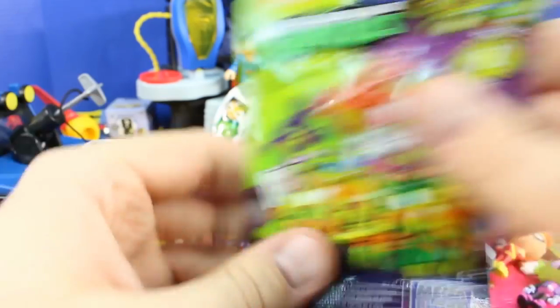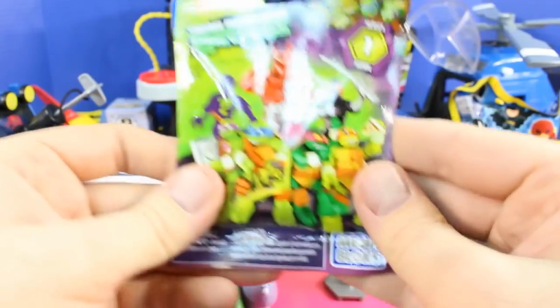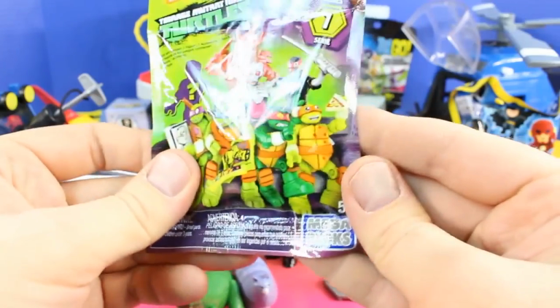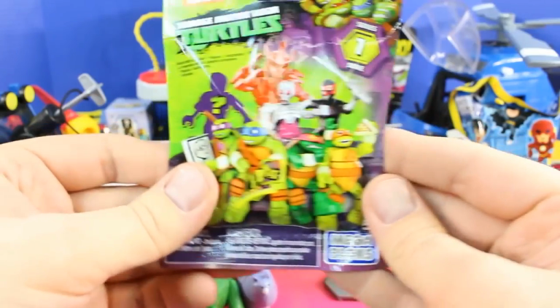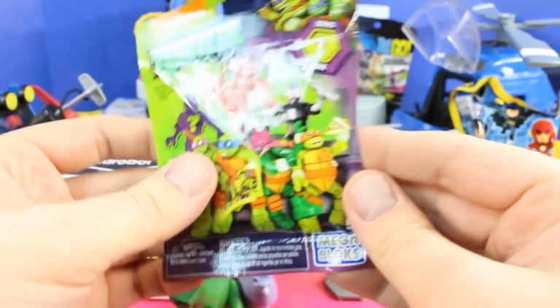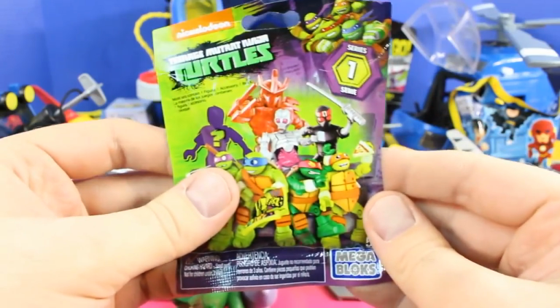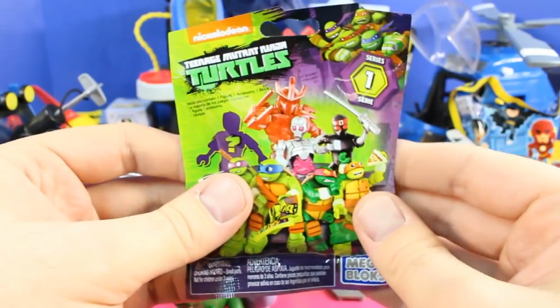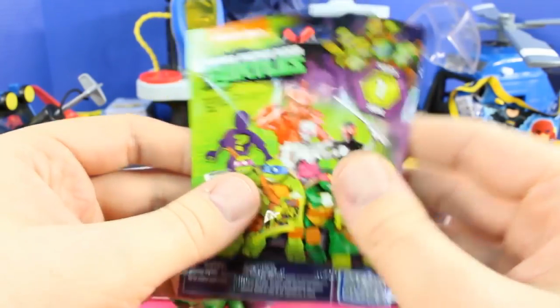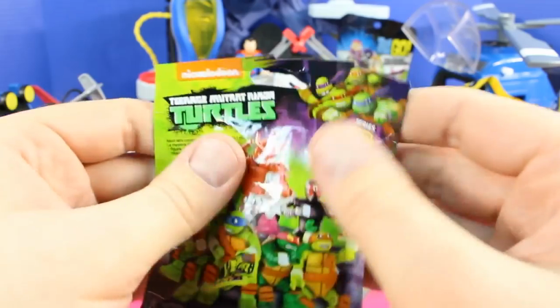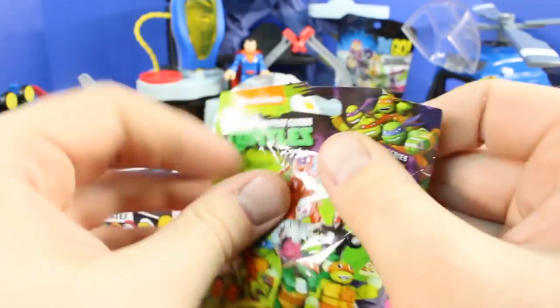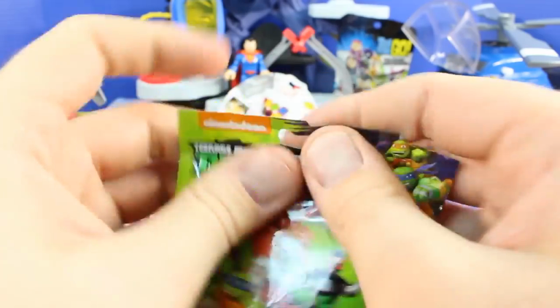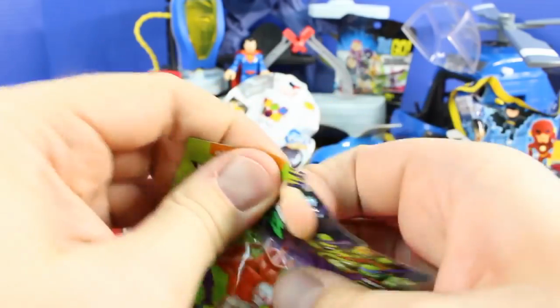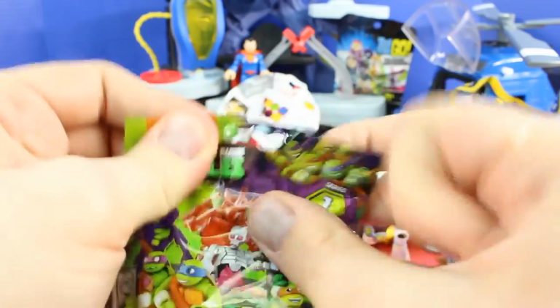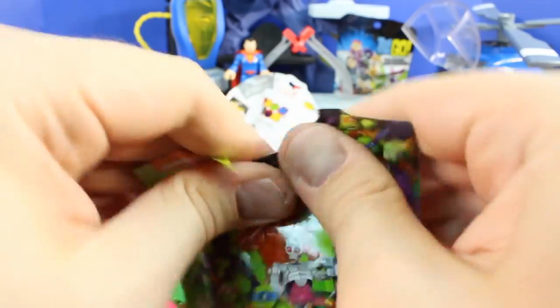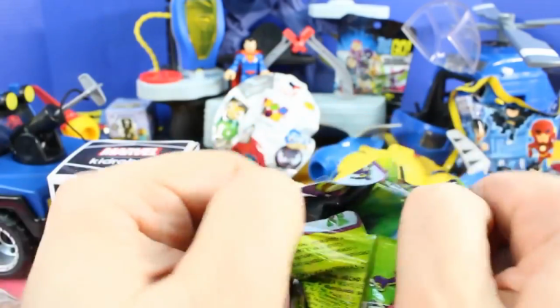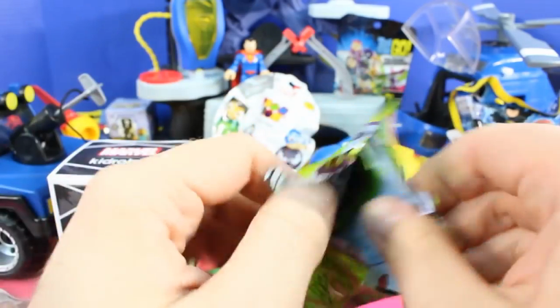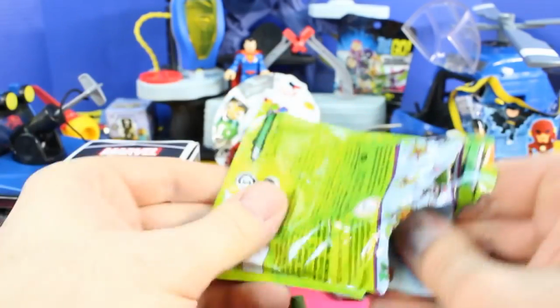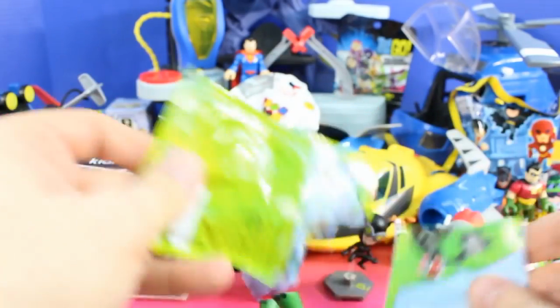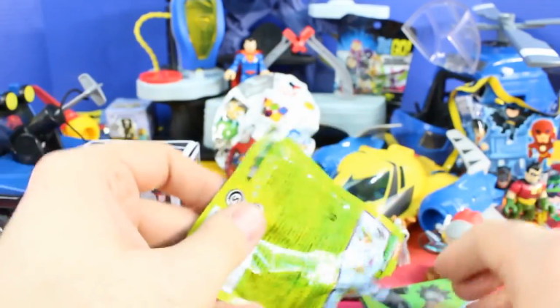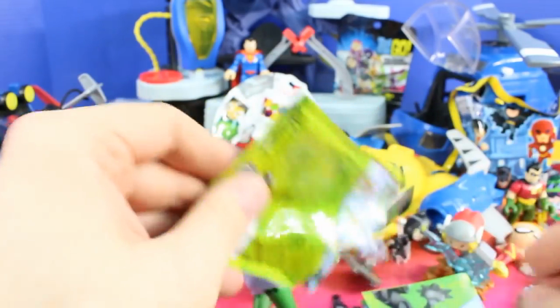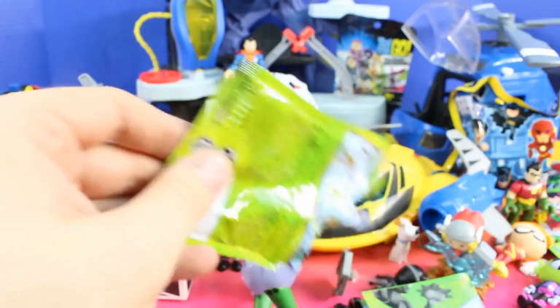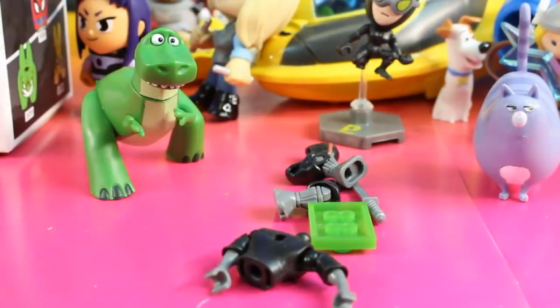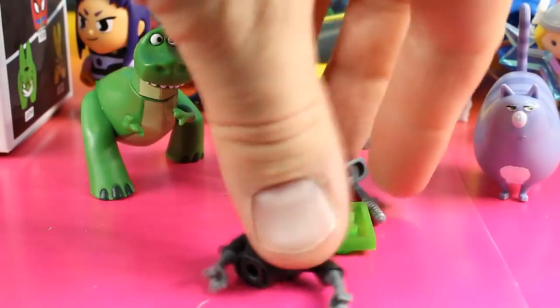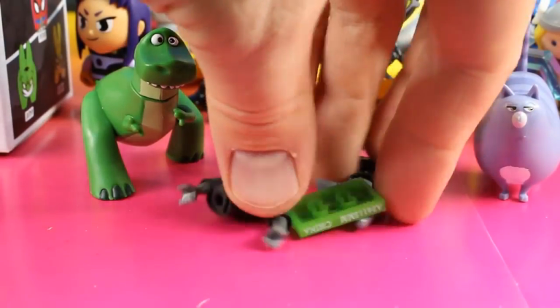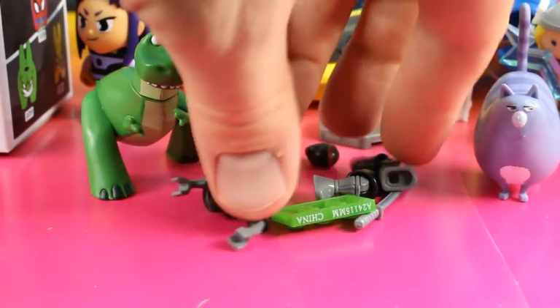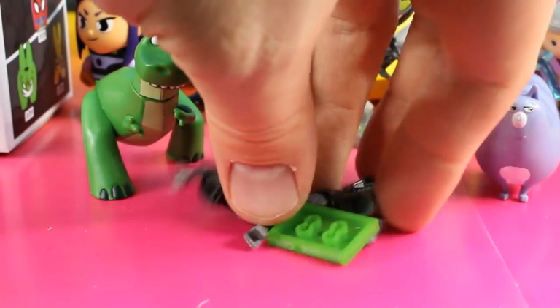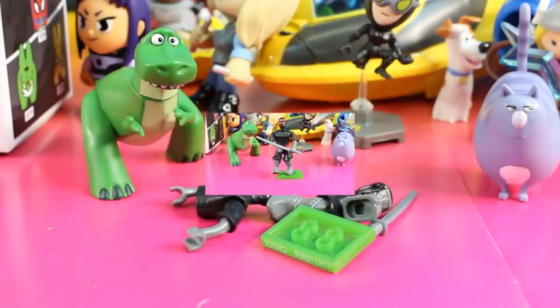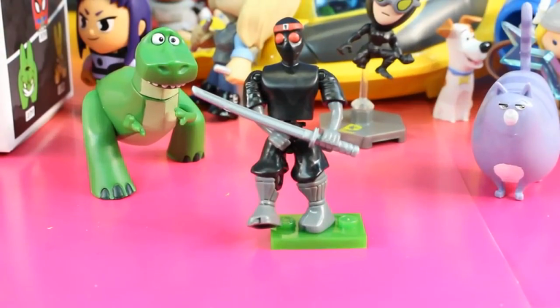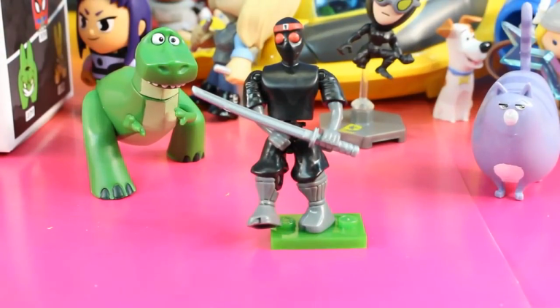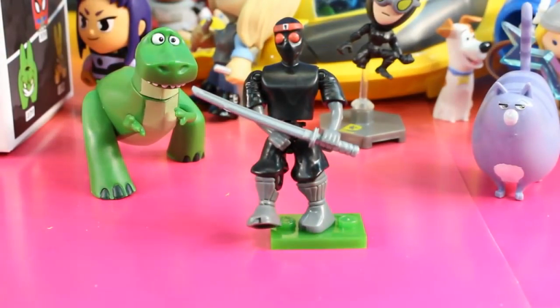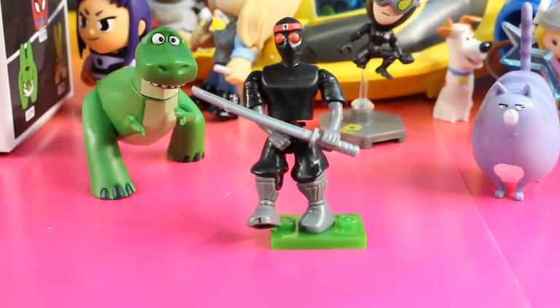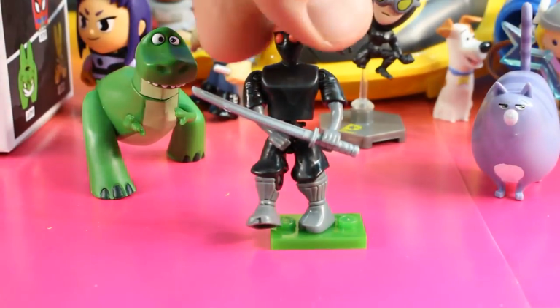Oh, we can't forget these Turtles Mega Blocks — this is Series 1. Let's open up this next. It looks like we got a foot soldier. Here's what our foot soldier looks like put together.